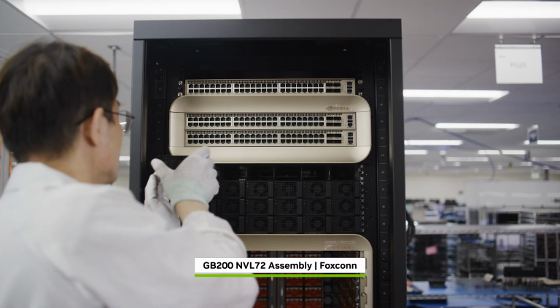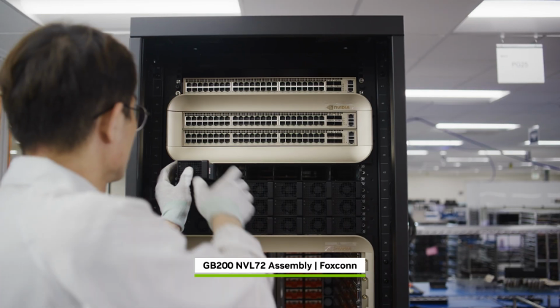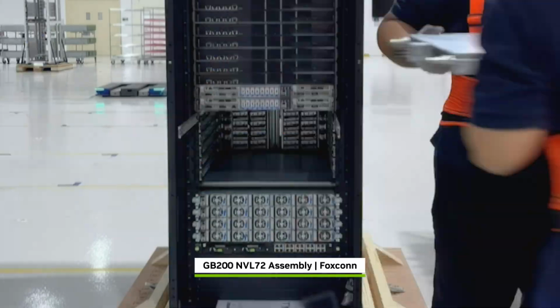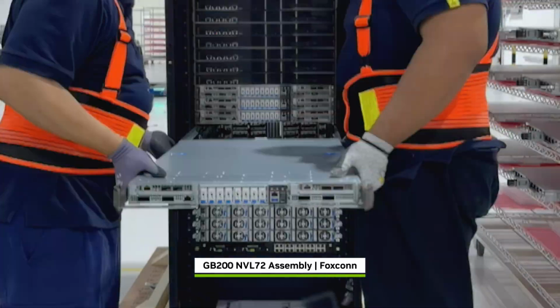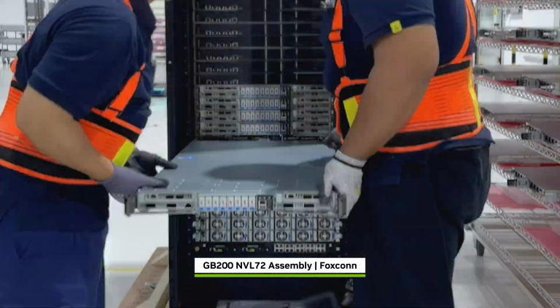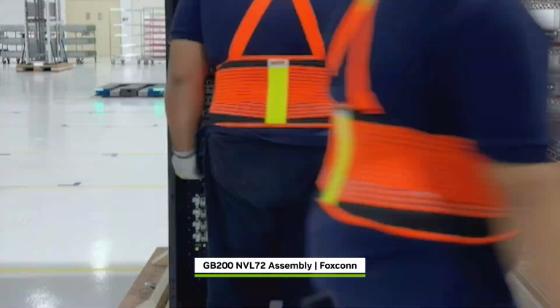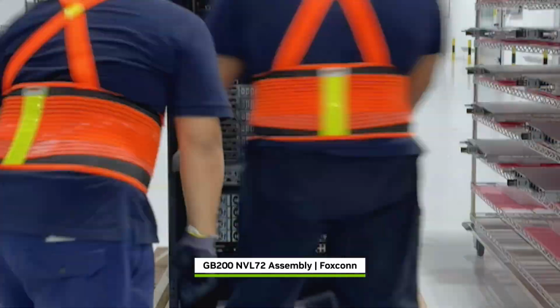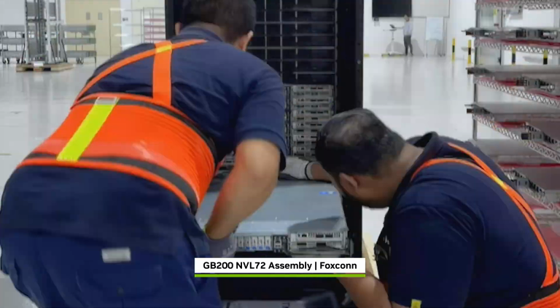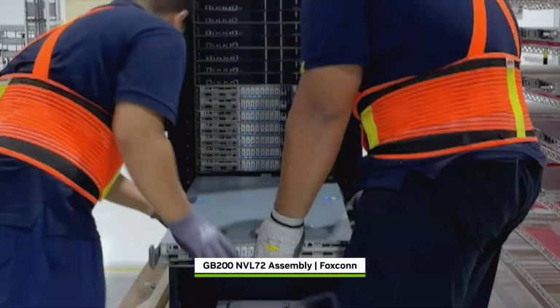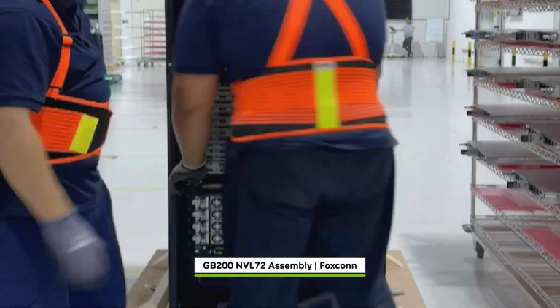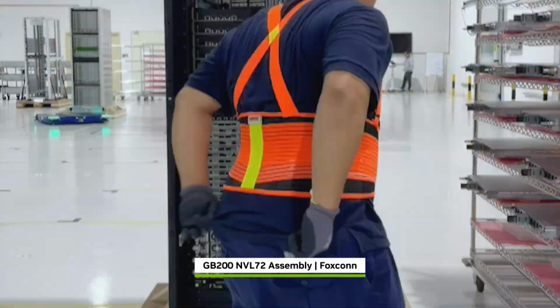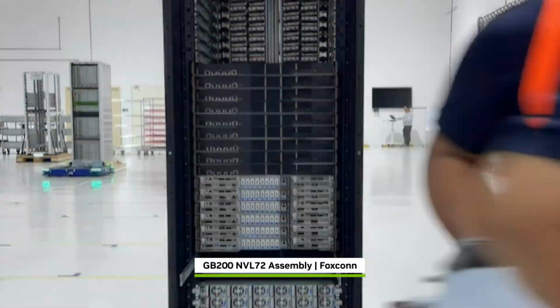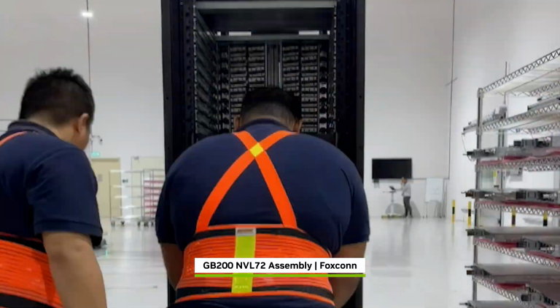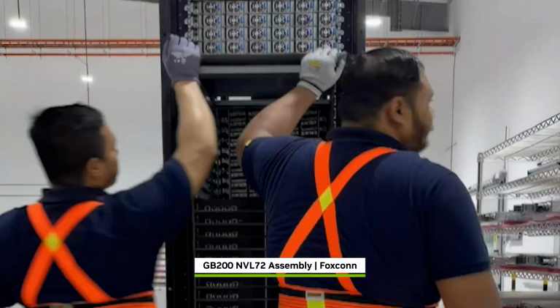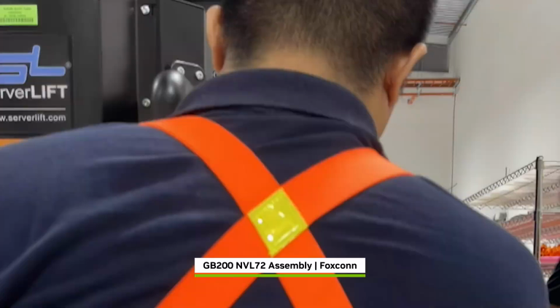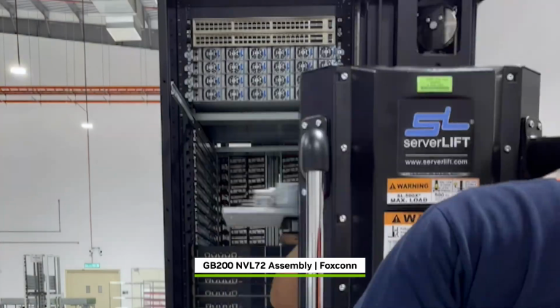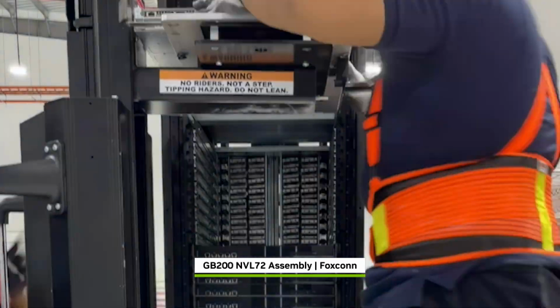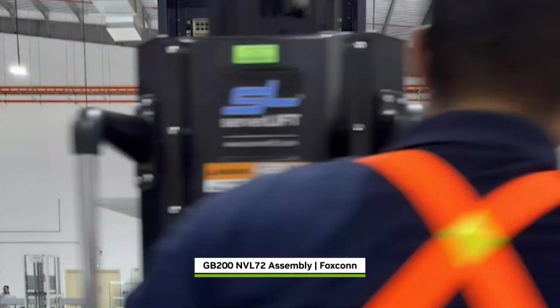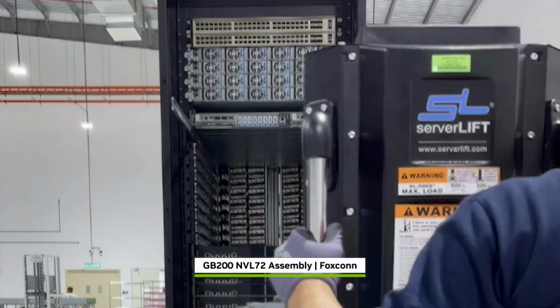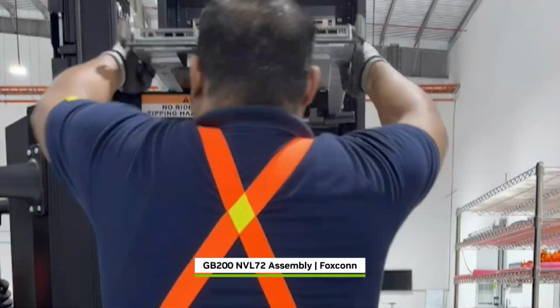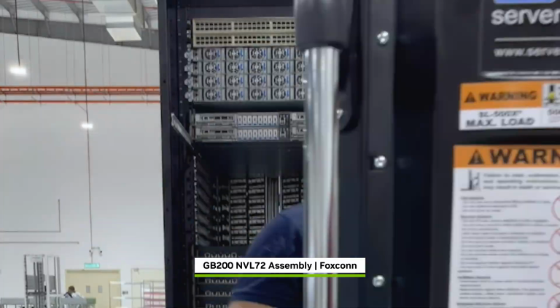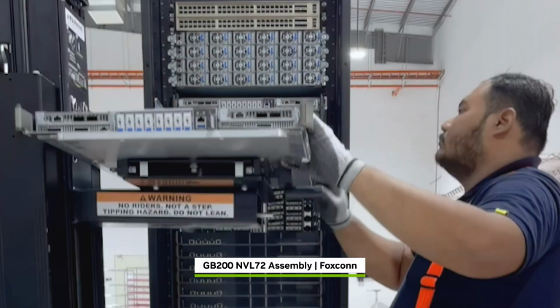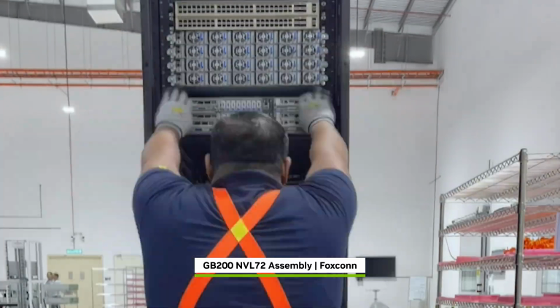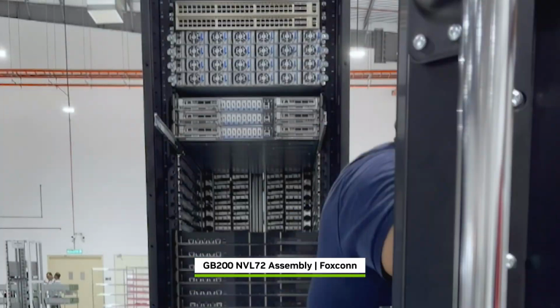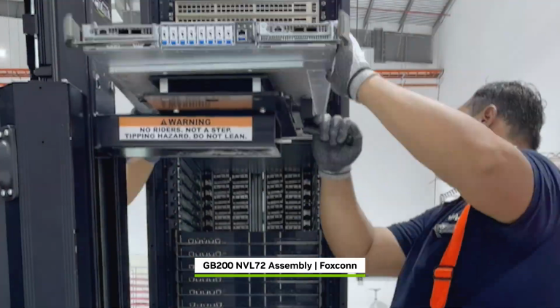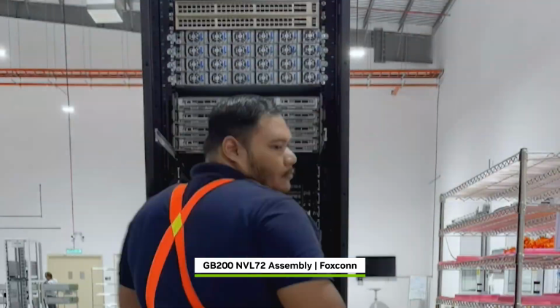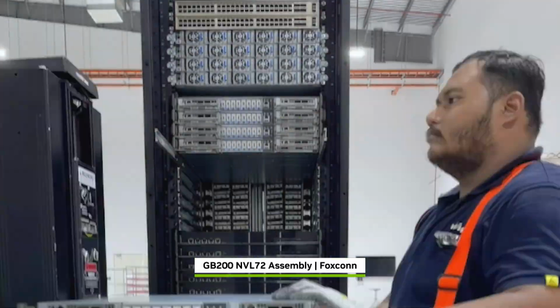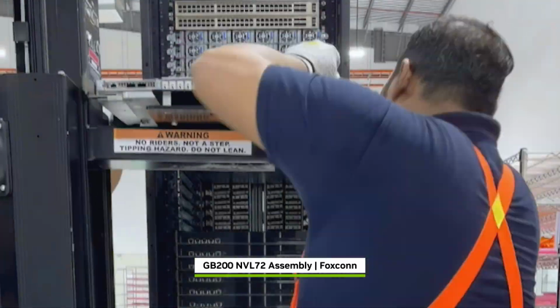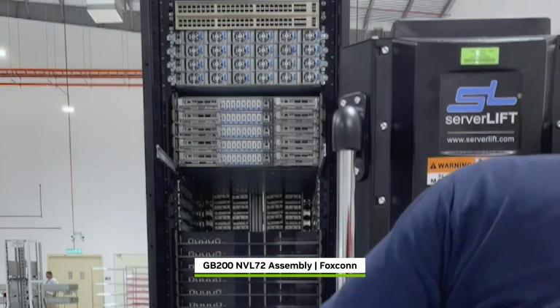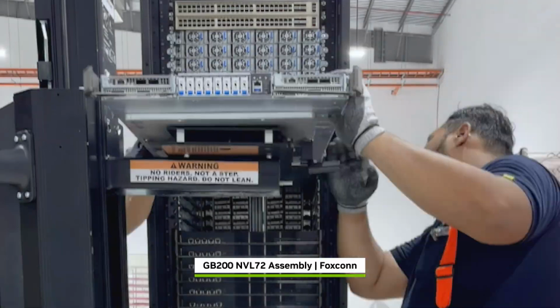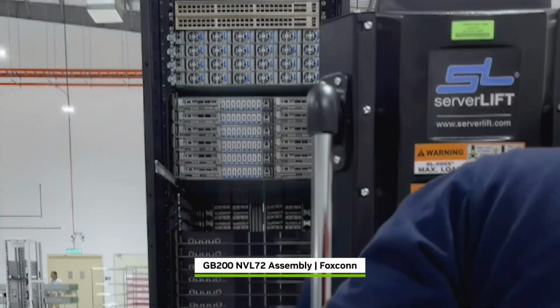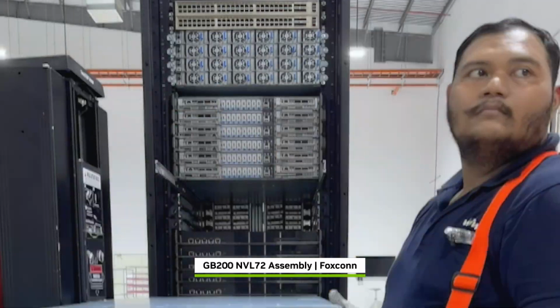In total: 1.2 million components, two miles of copper cable, 130 trillion transistors, weighing nearly two tons.